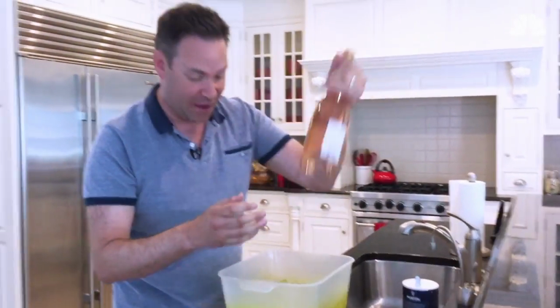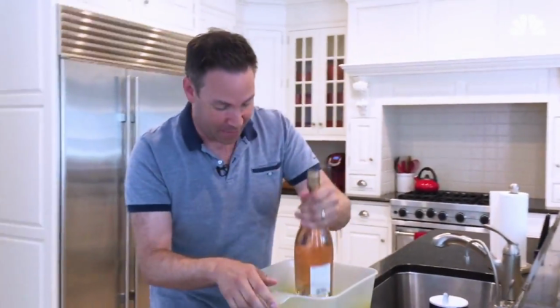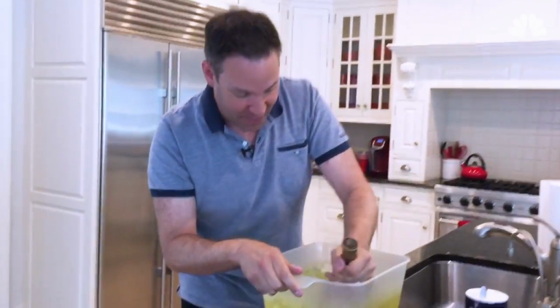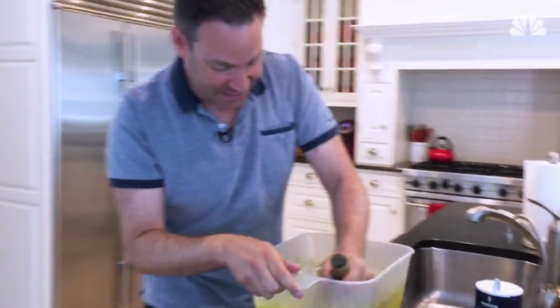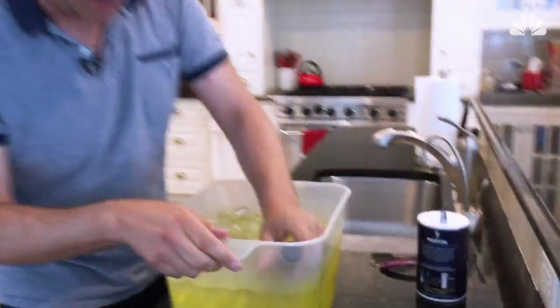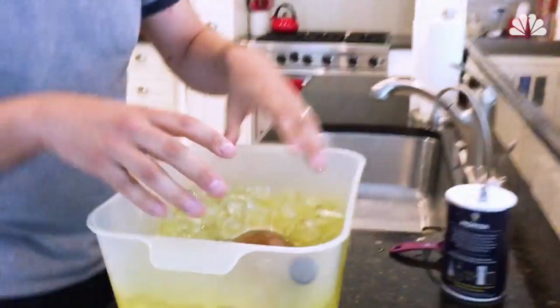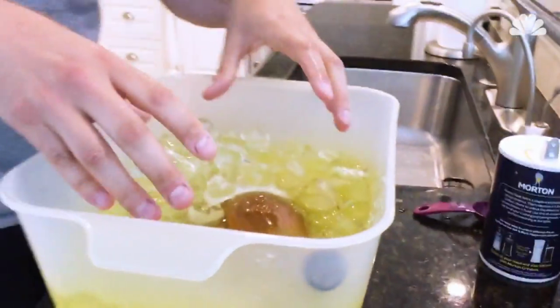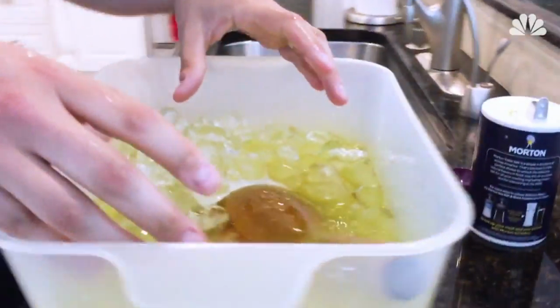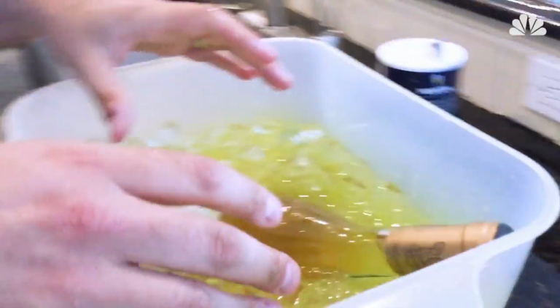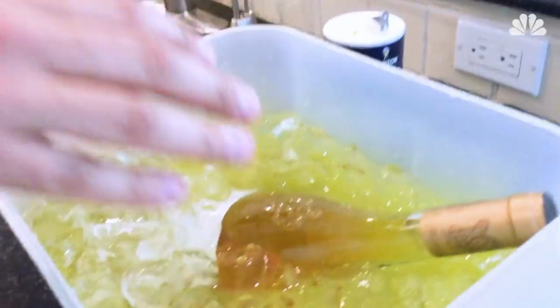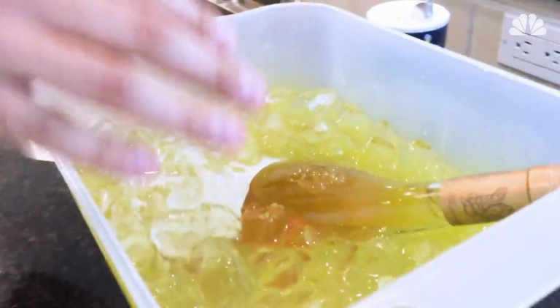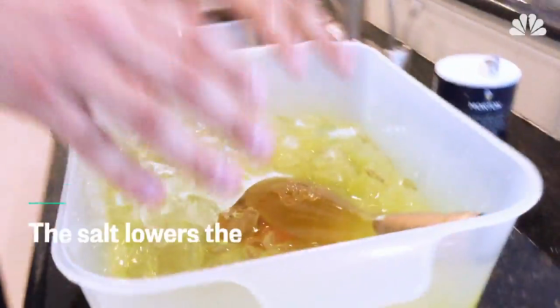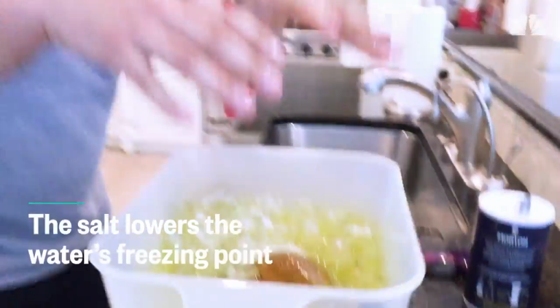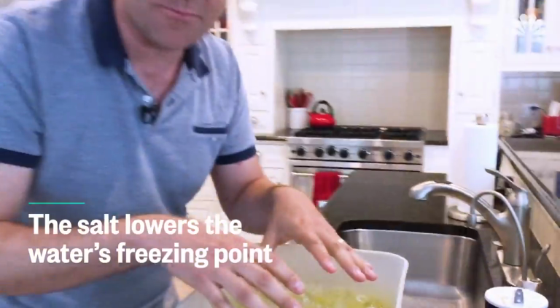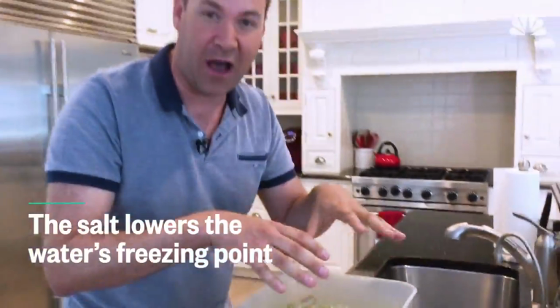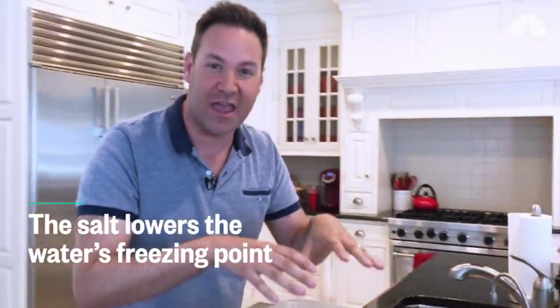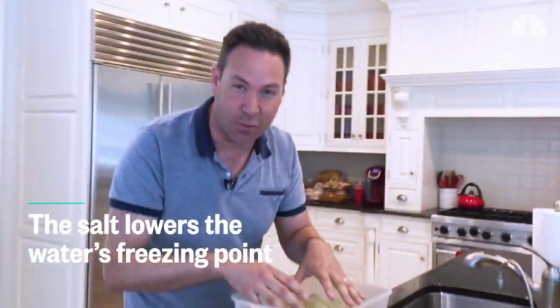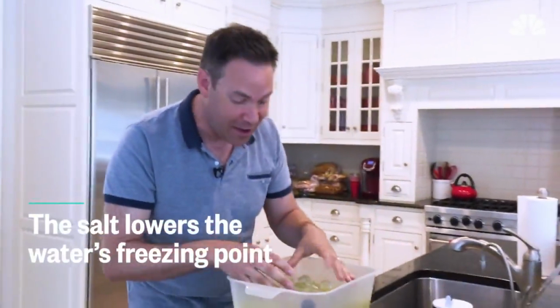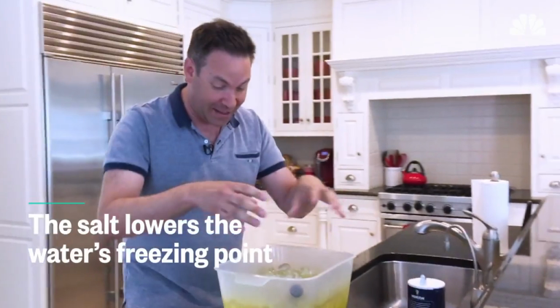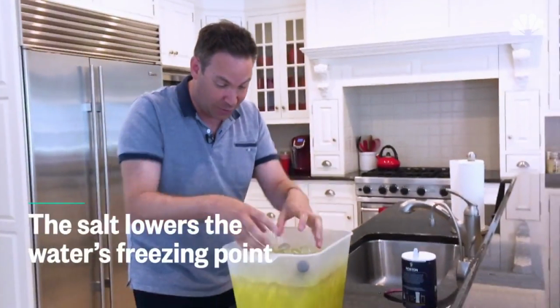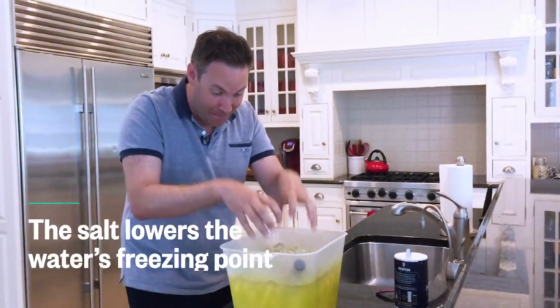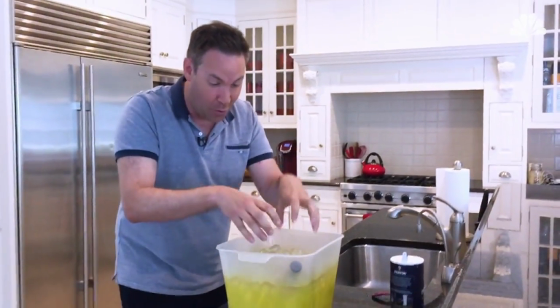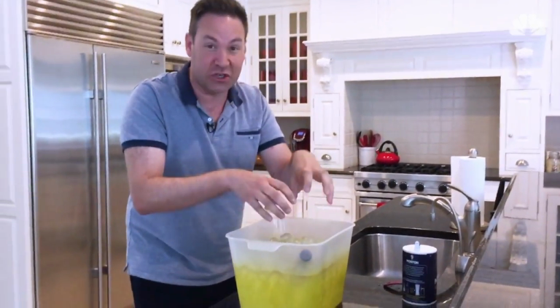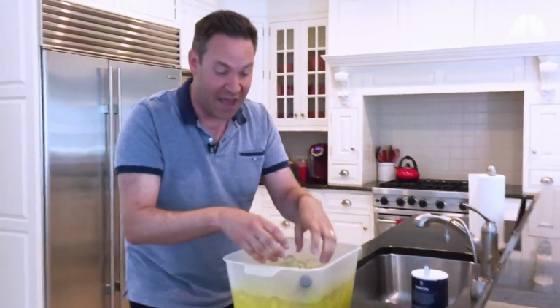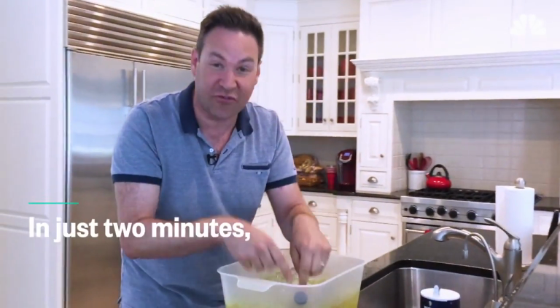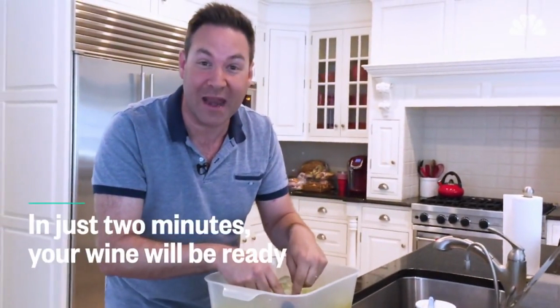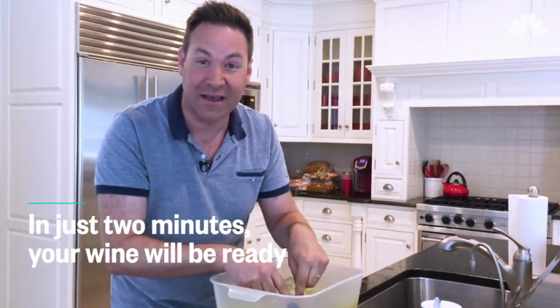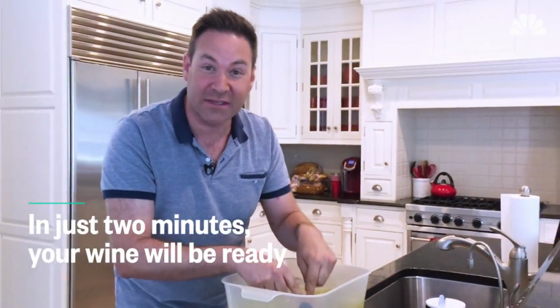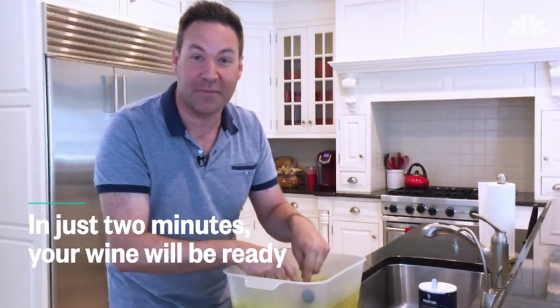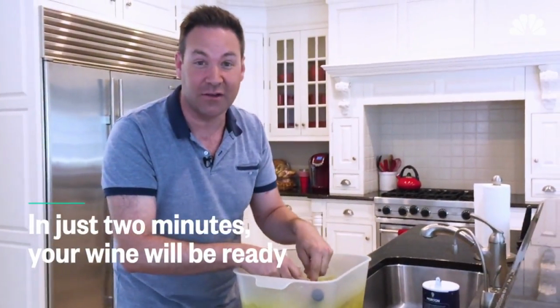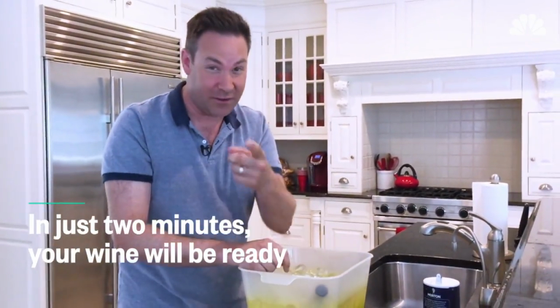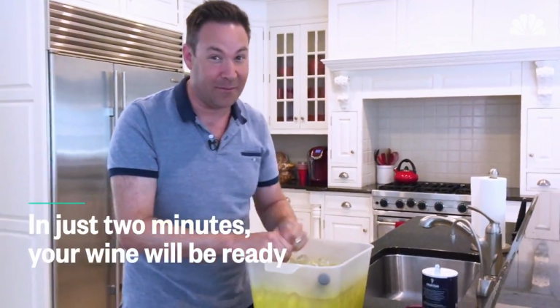You take your wine bottle and stick it in here. It's creating a chemical reaction and it's actually lowering the freezing point of the ice water, making the wine chill faster. In two minutes, this is going to be chilled. You're welcome.